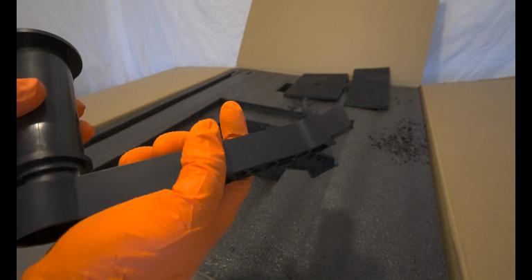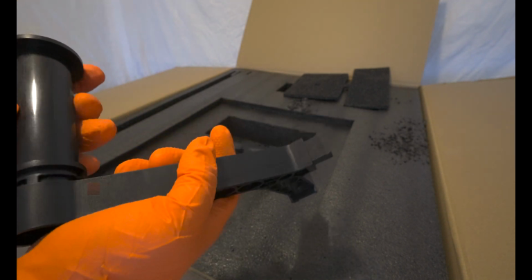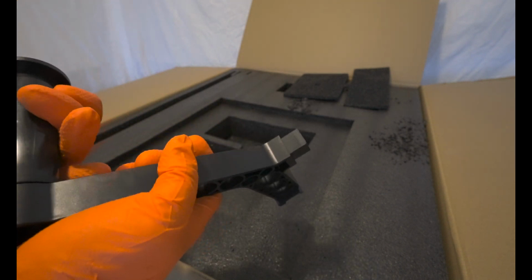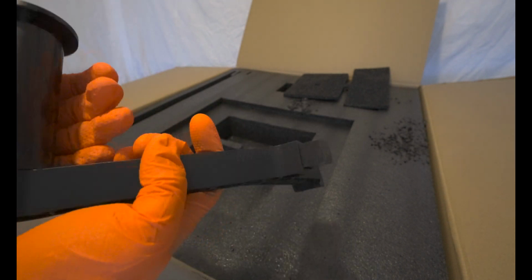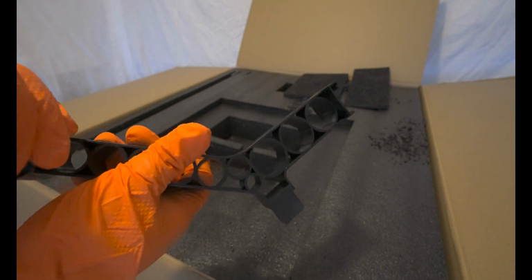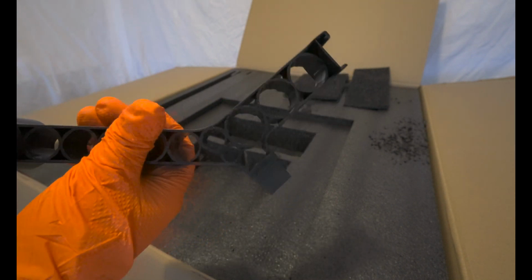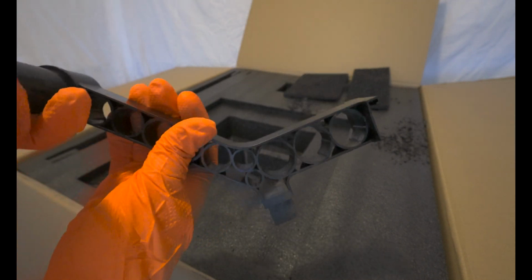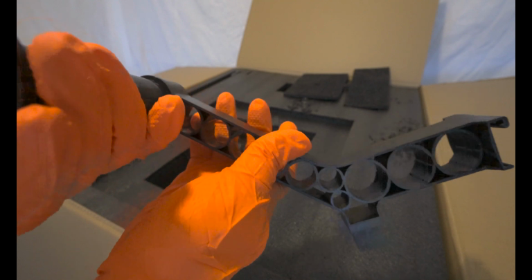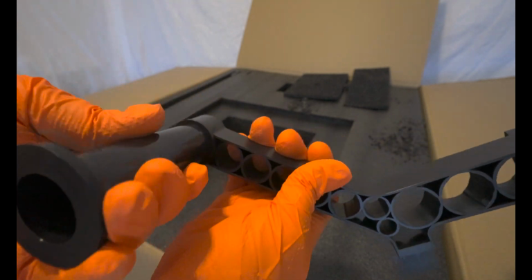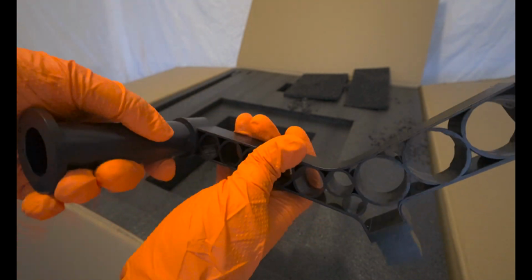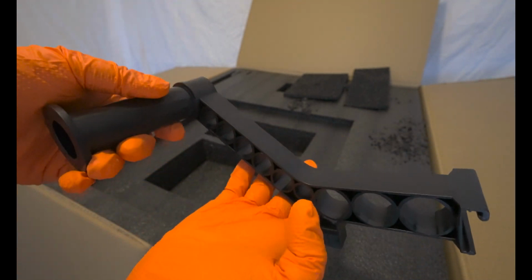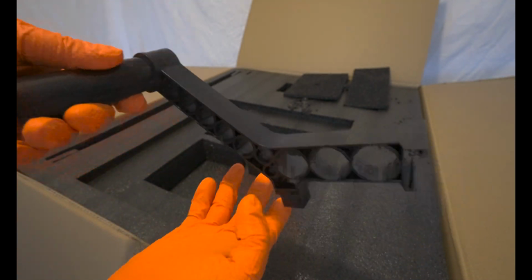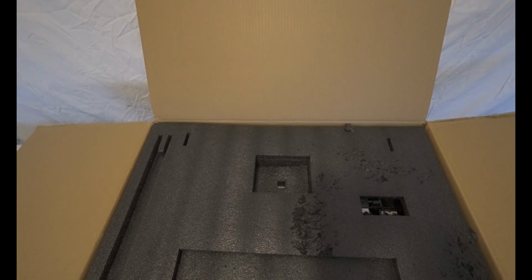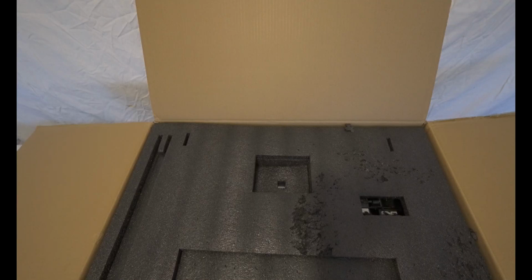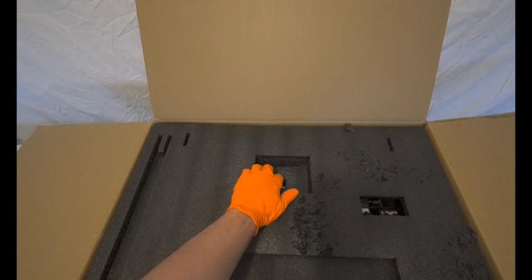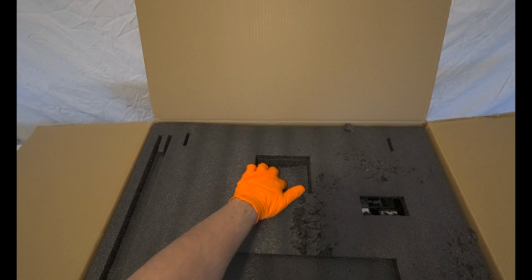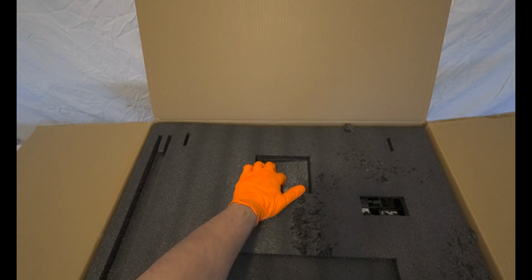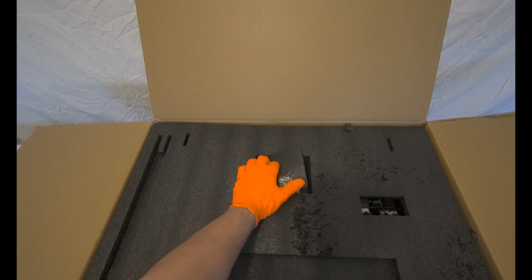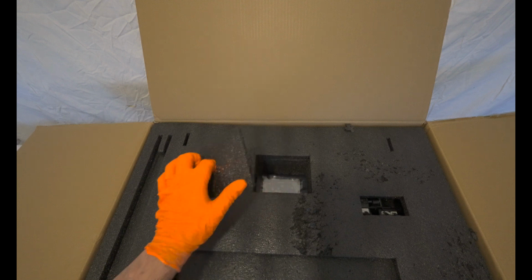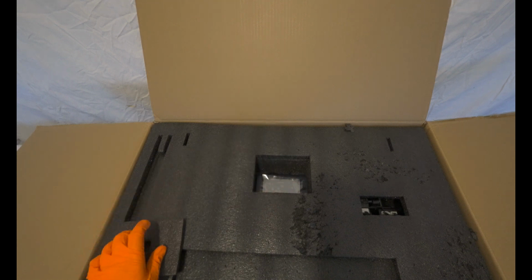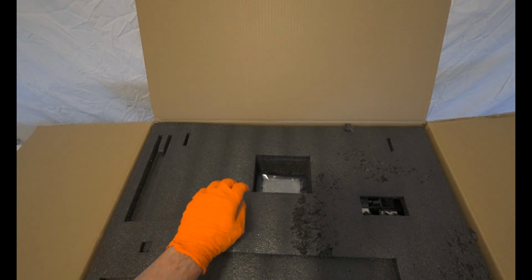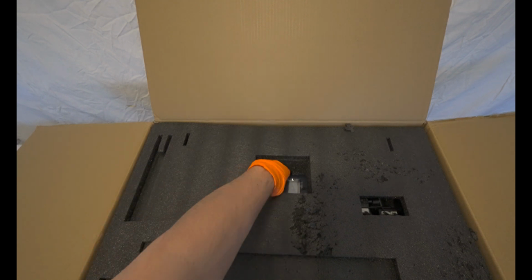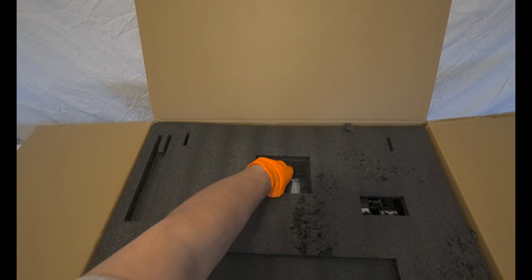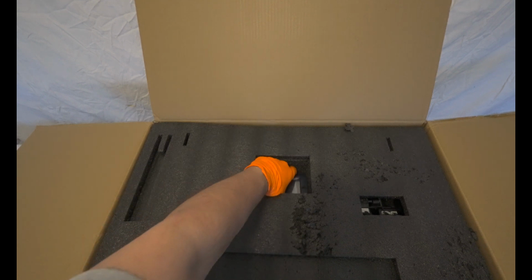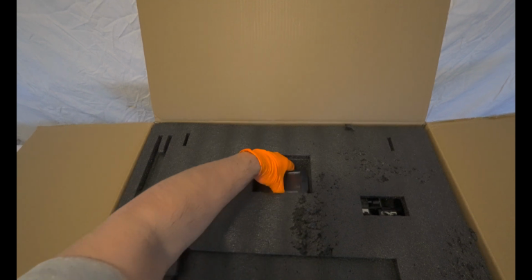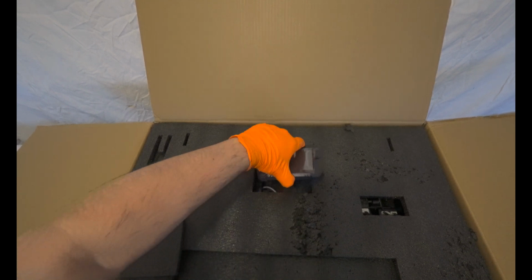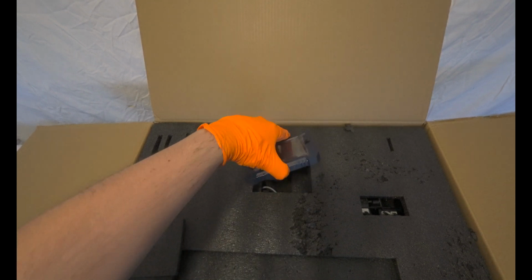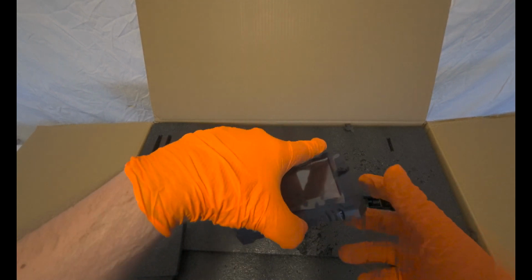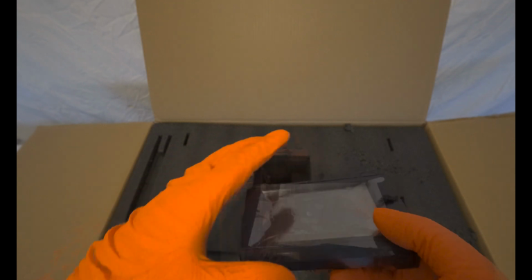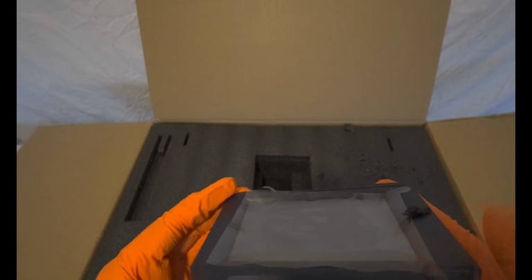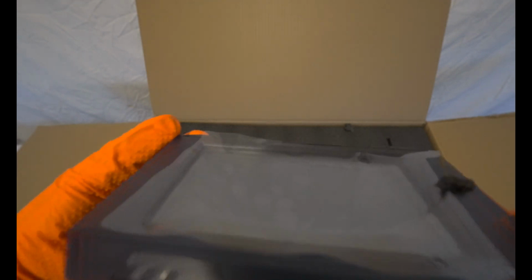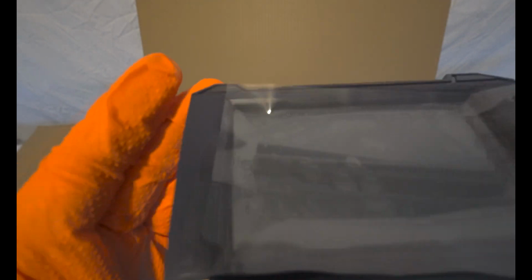I attempted to contact Anycubic and asked them to send me a Cobra Max 2 for a final test, comparing a fully modded Cobra Max with a stock Cobra Max 2. However, it seems they are not particularly interested, at least for now.